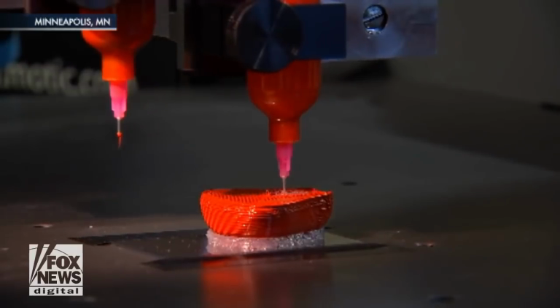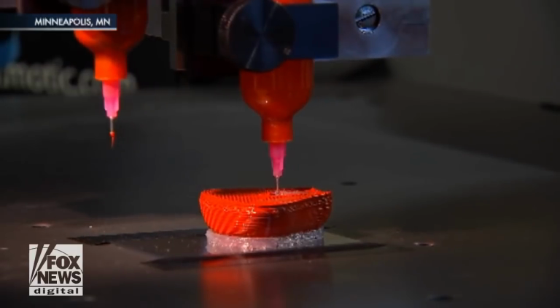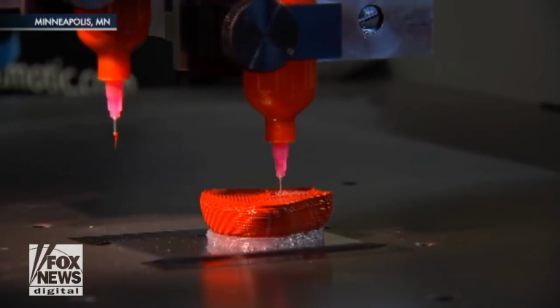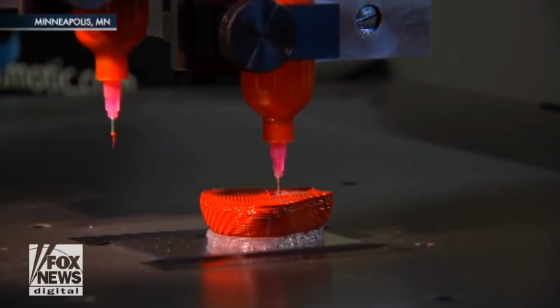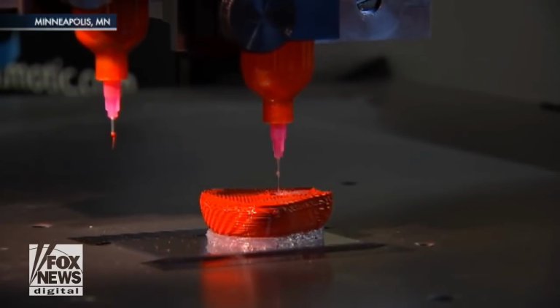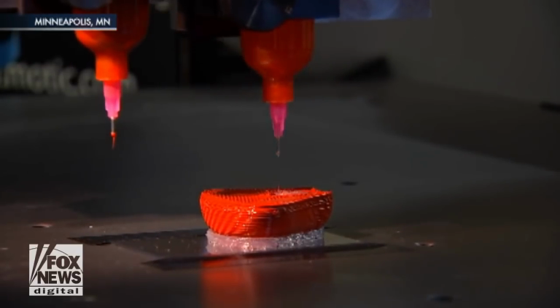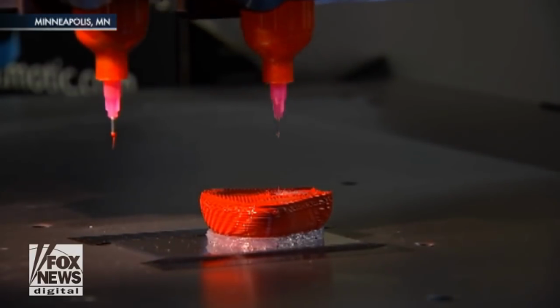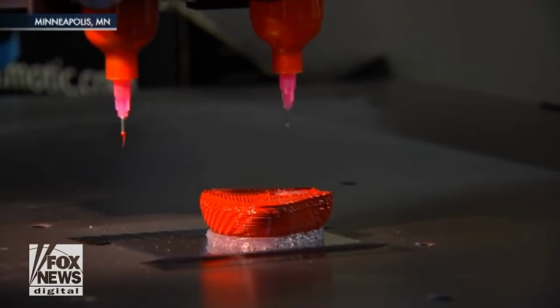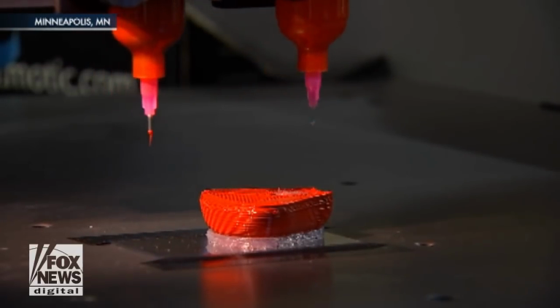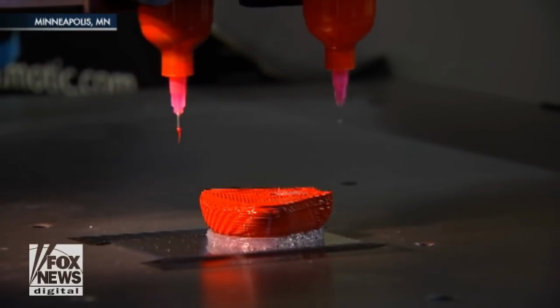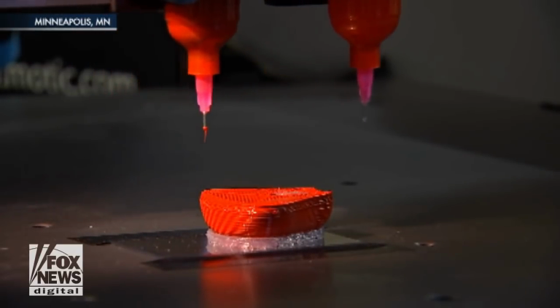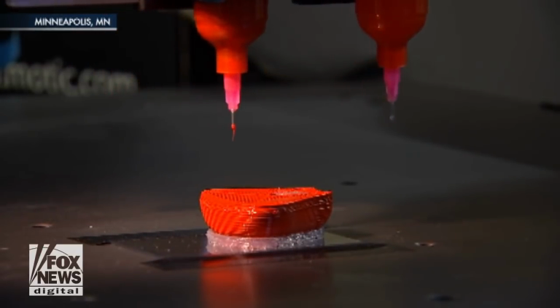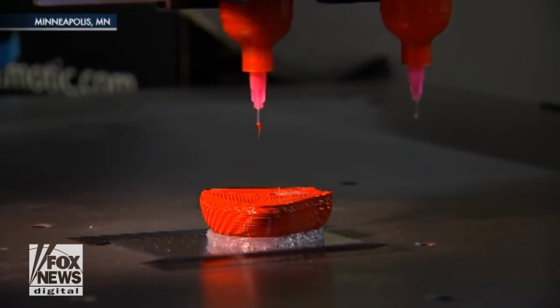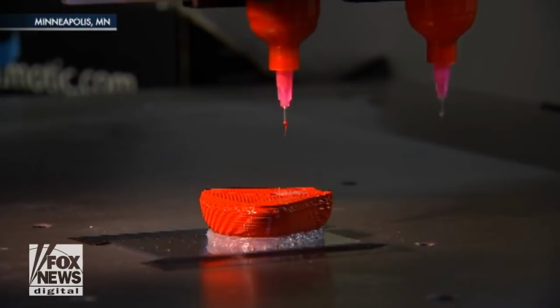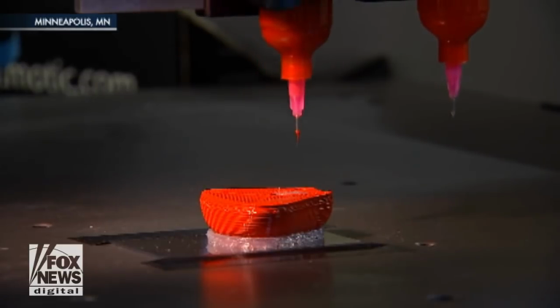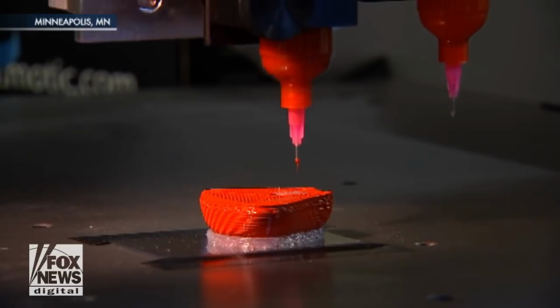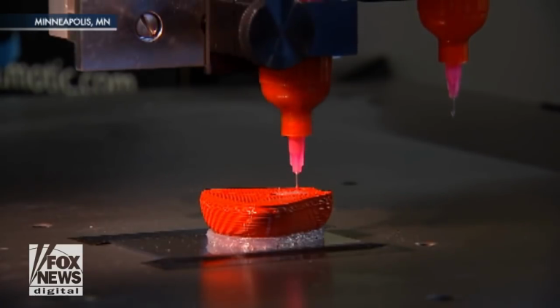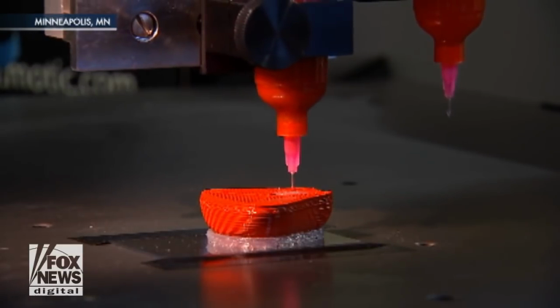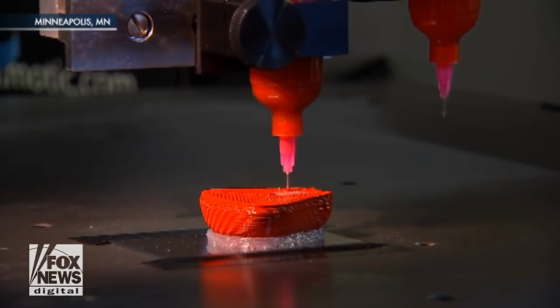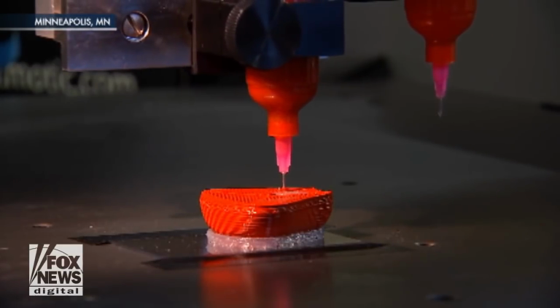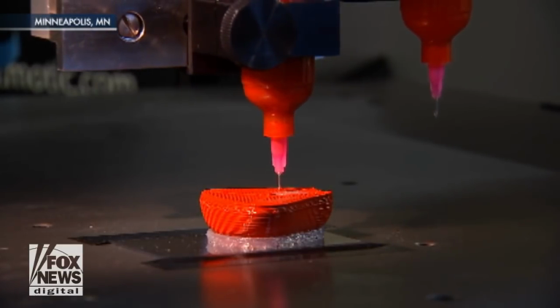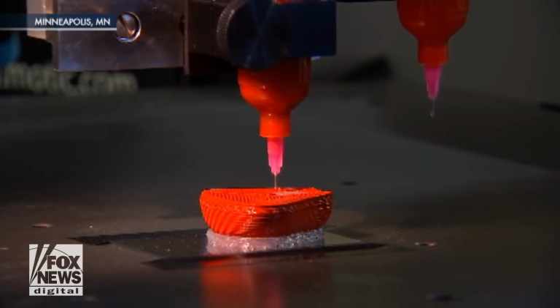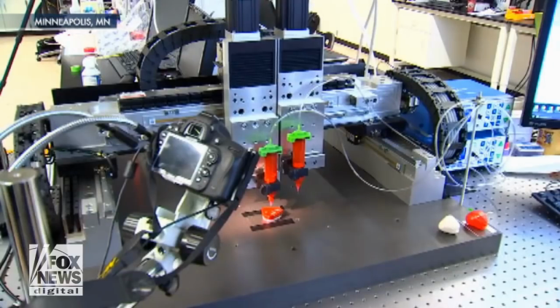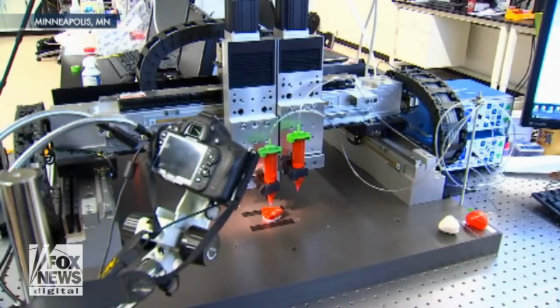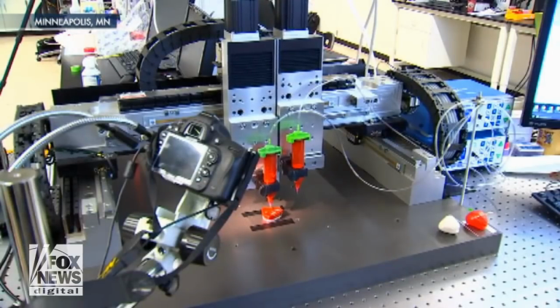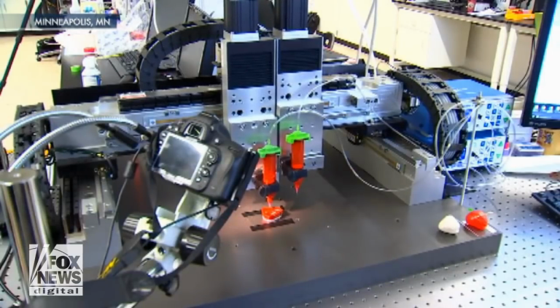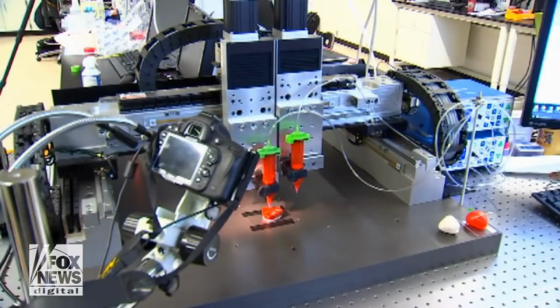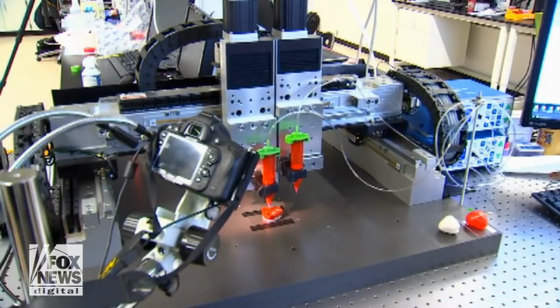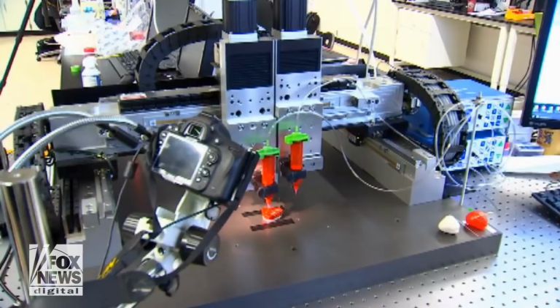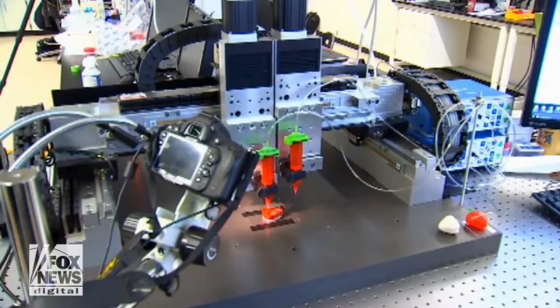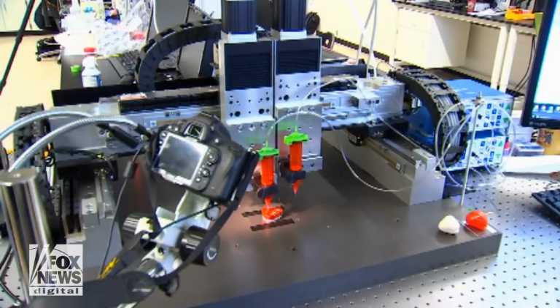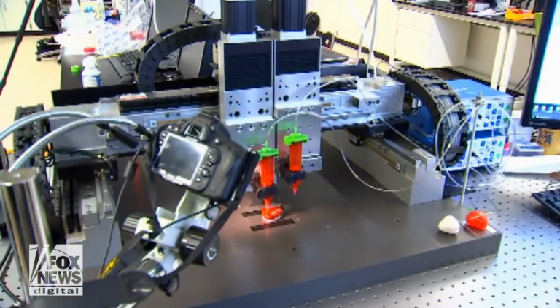We decided to start with a prostate model because the prostate is a relatively simple organ. Starting with a simple organ, although nothing about what this 3D printer is doing is simple.